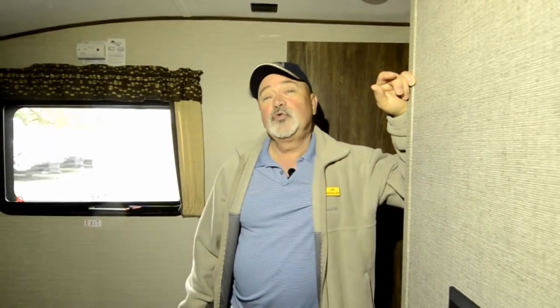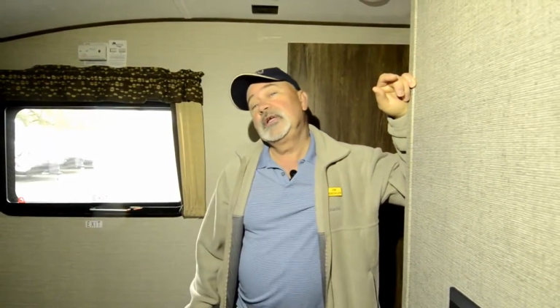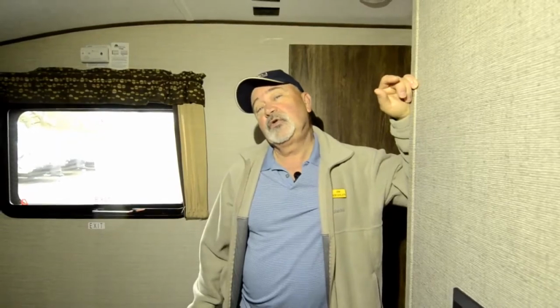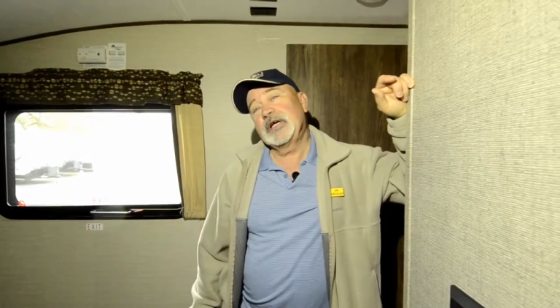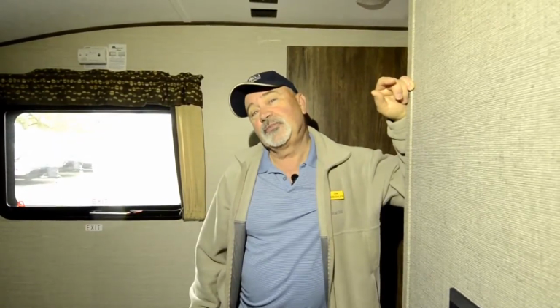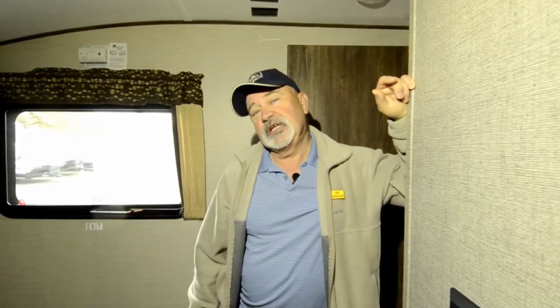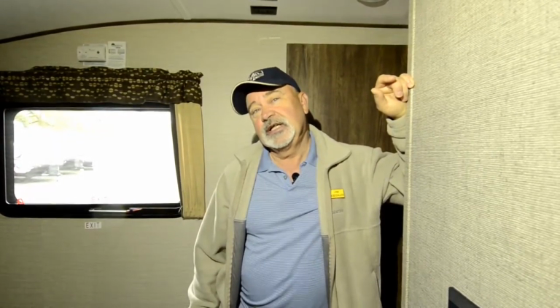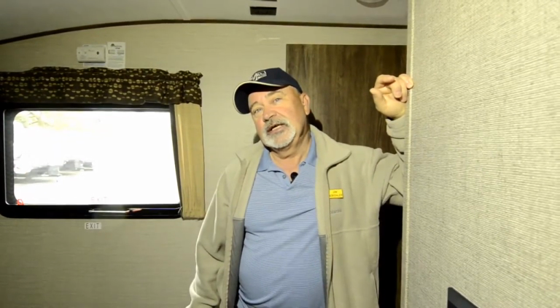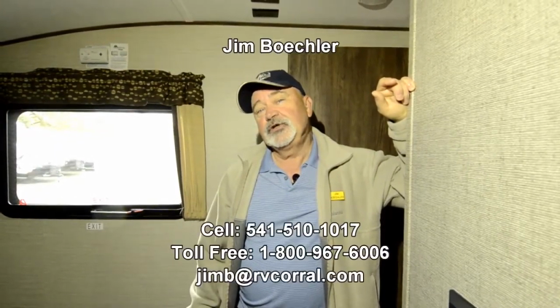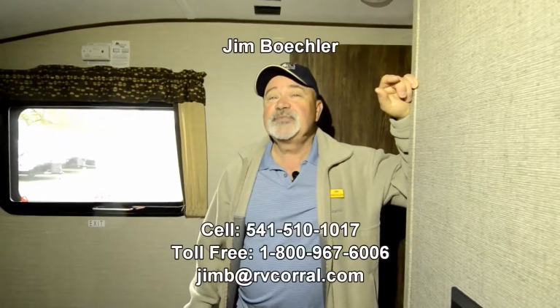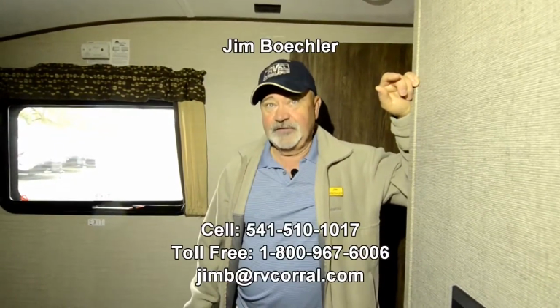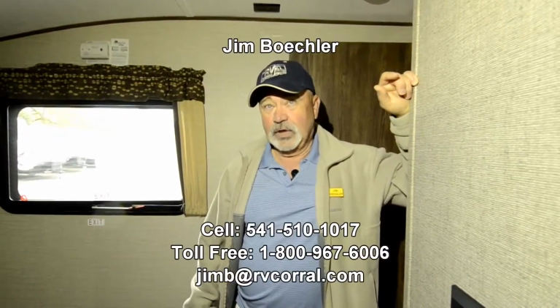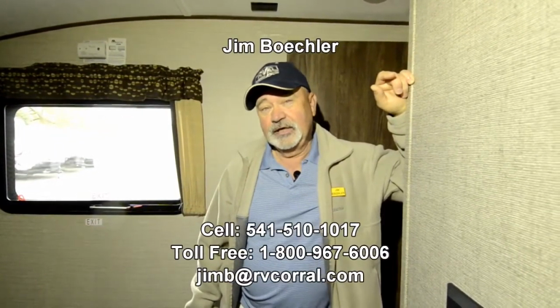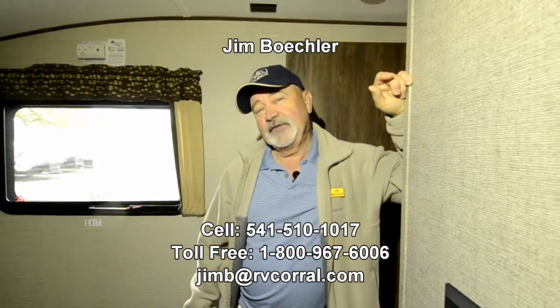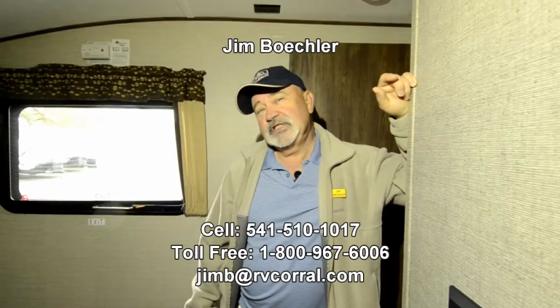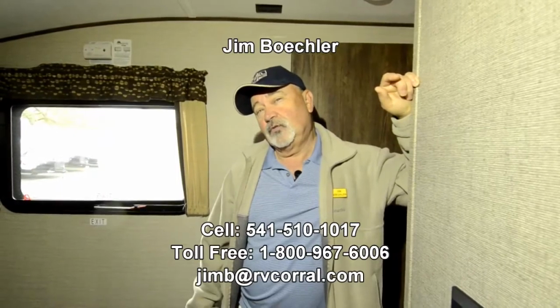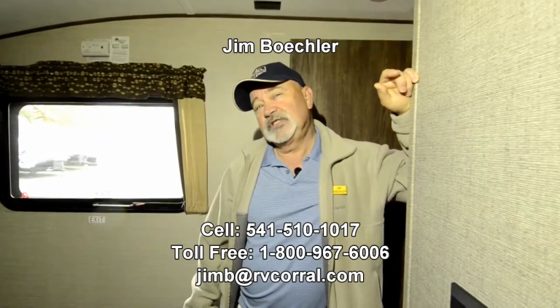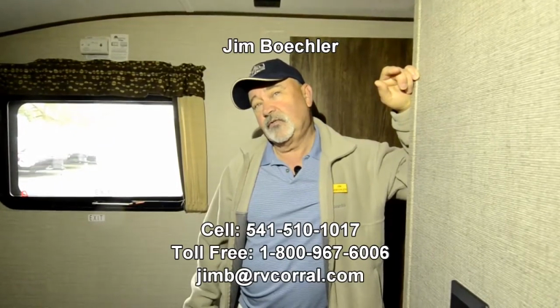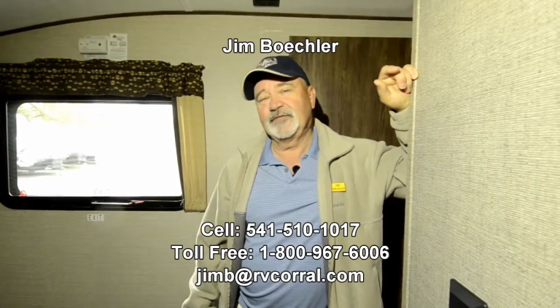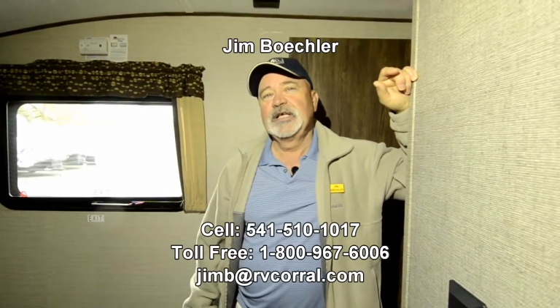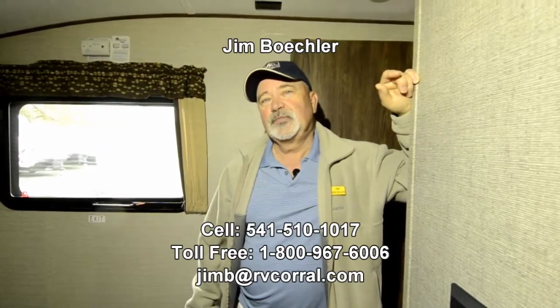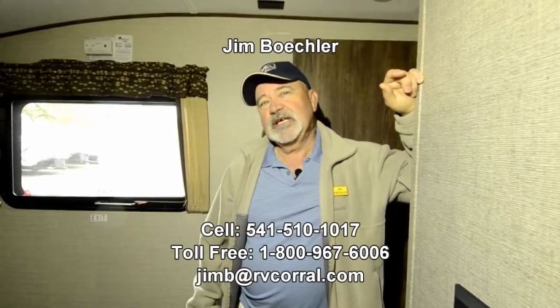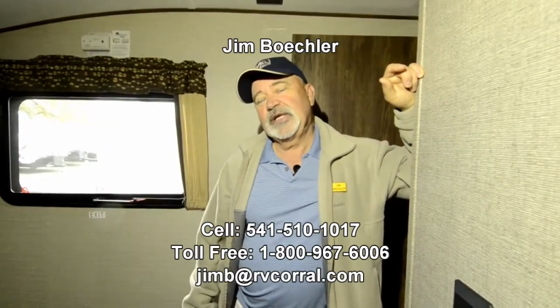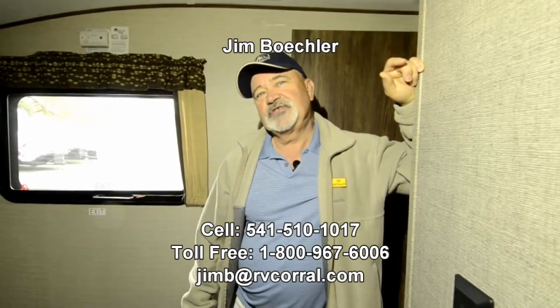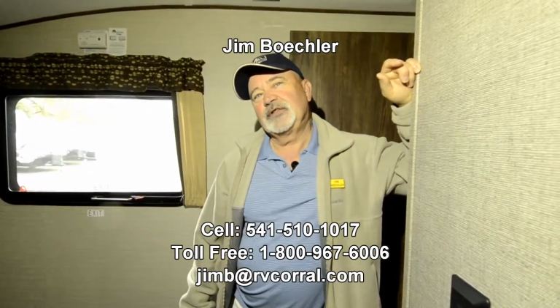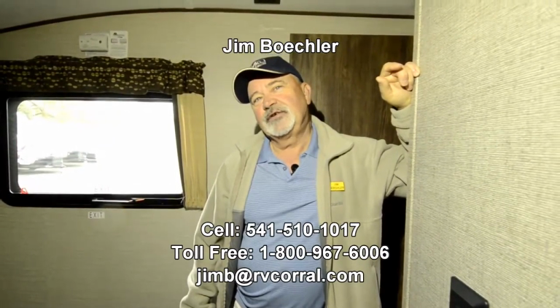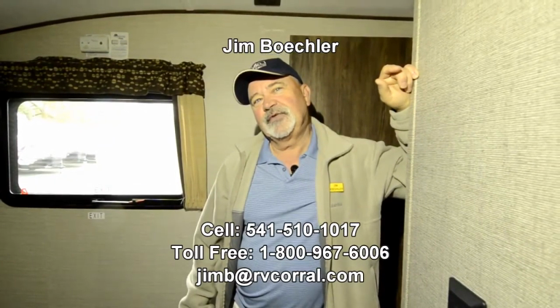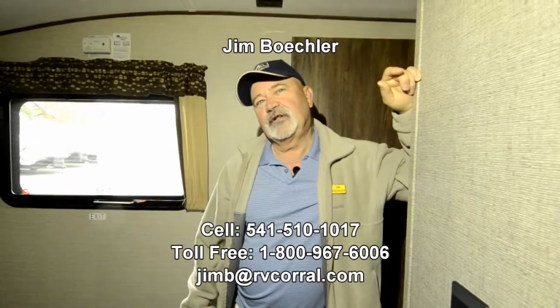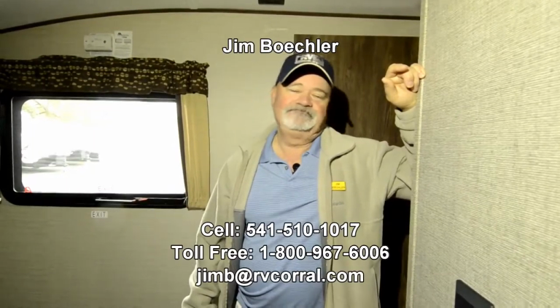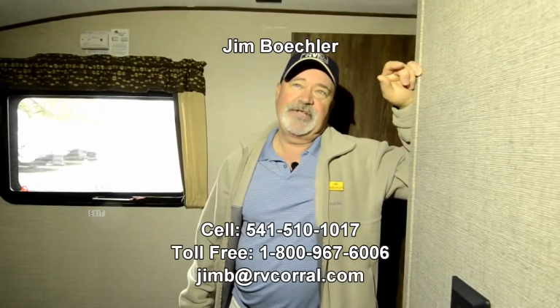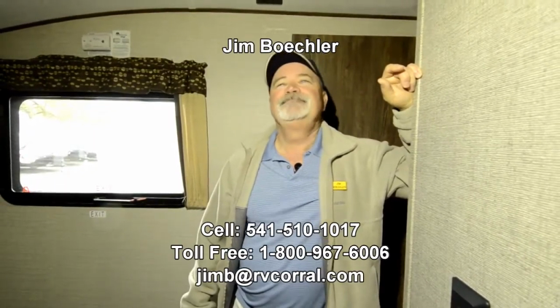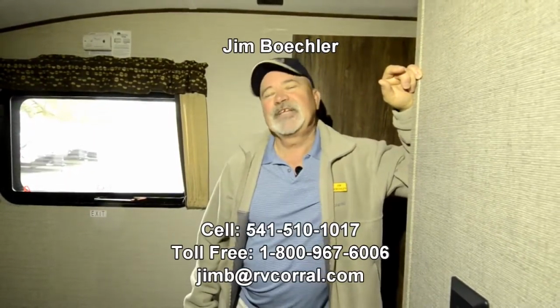I'd love to tell you a little bit more about it. If you'd get a hold of me, I'd sure appreciate it. You can reach me at 541-510-1017. Please ask for me — again, it's Jim Beckler here at the RV Corral. I'd love to help. Thank you.